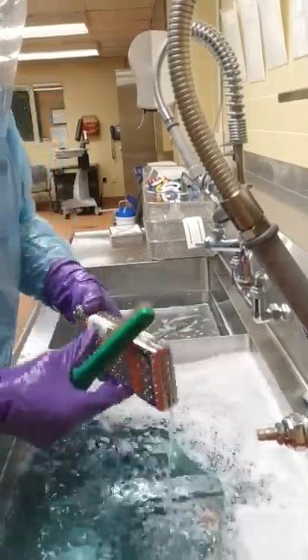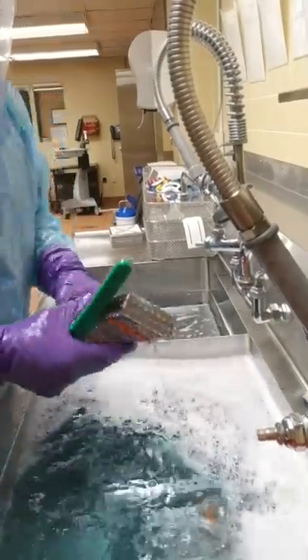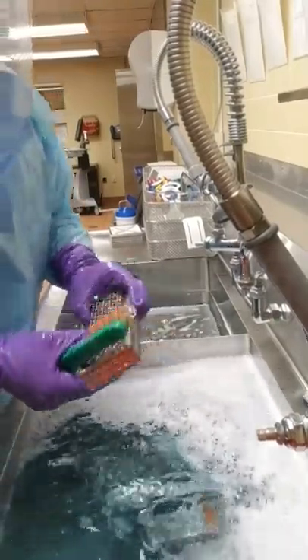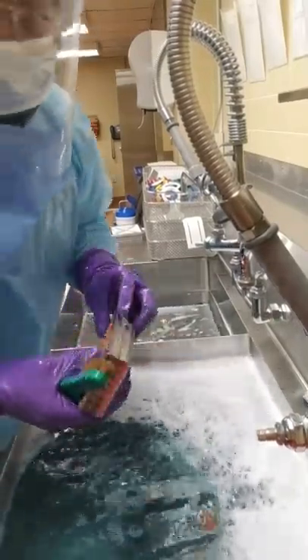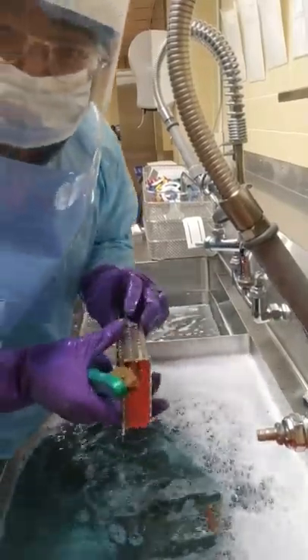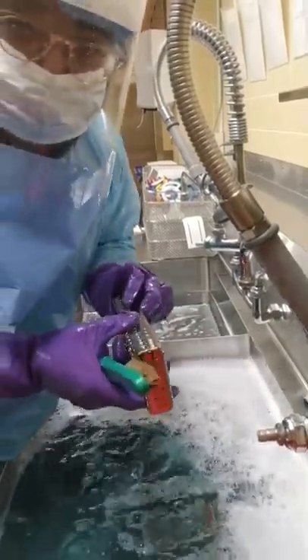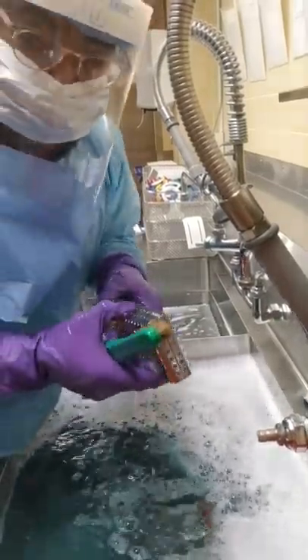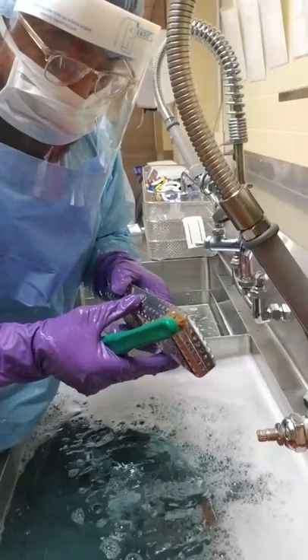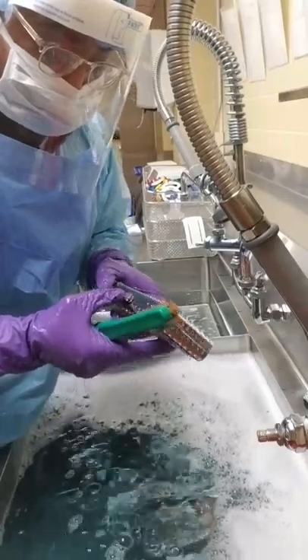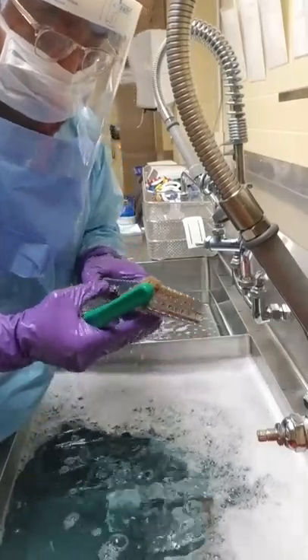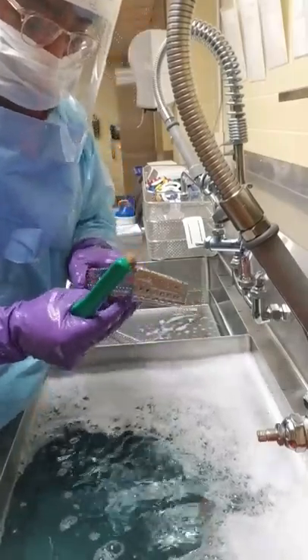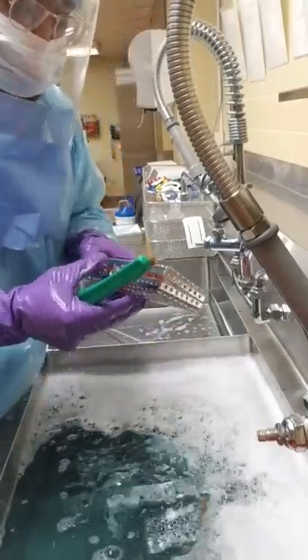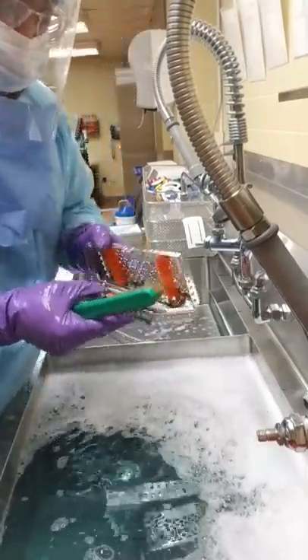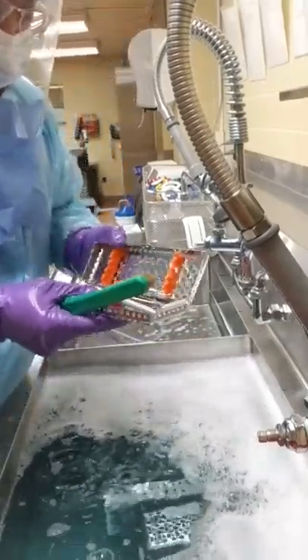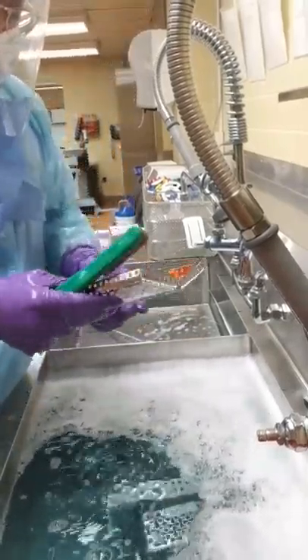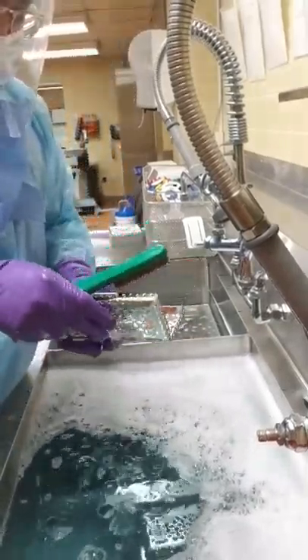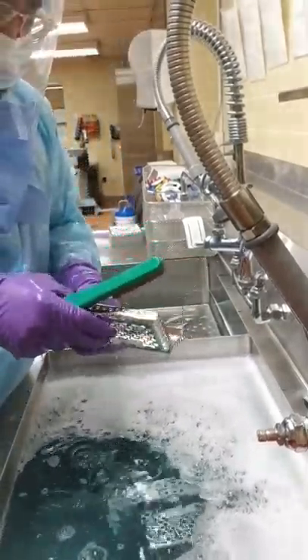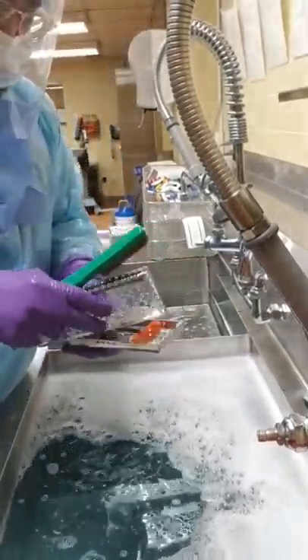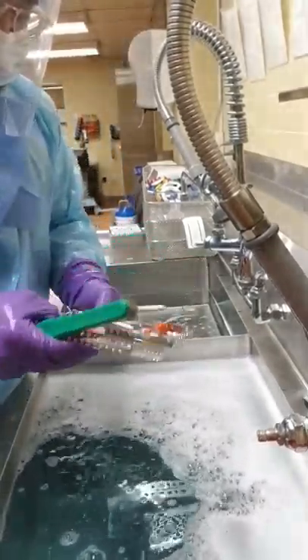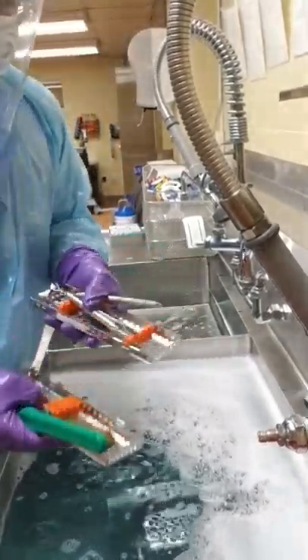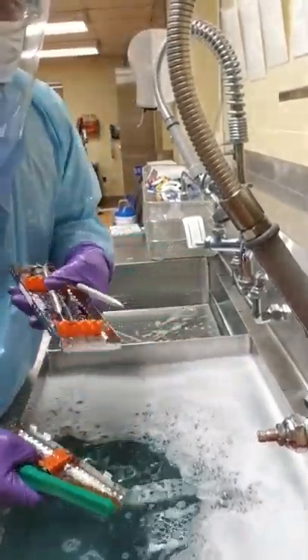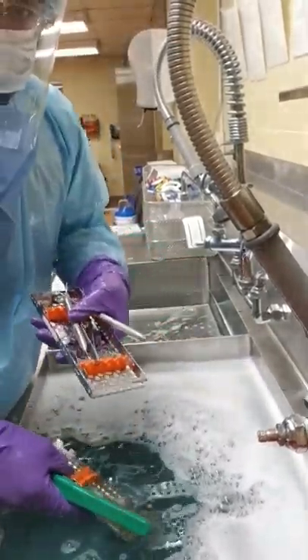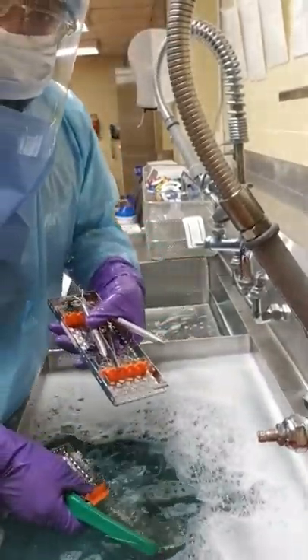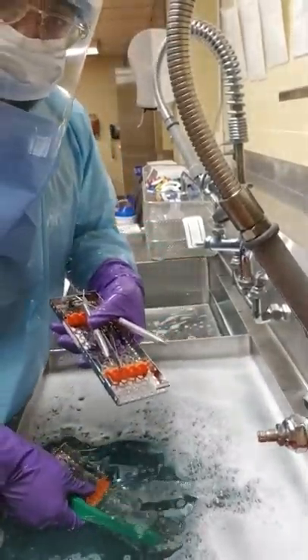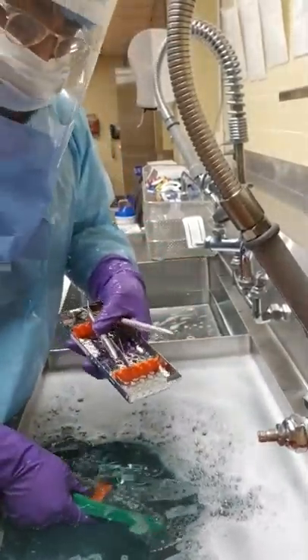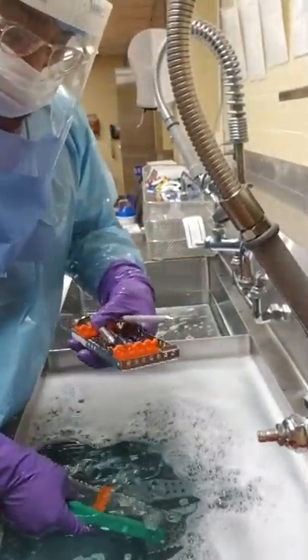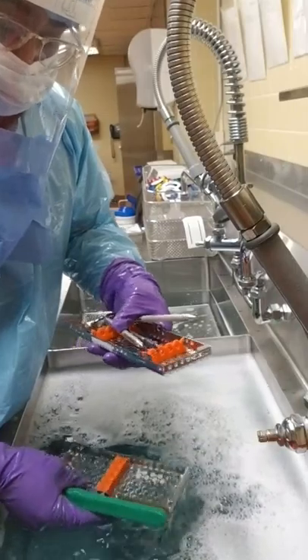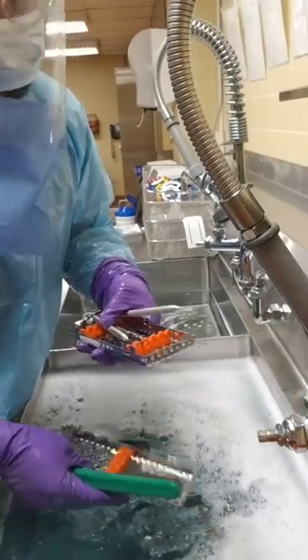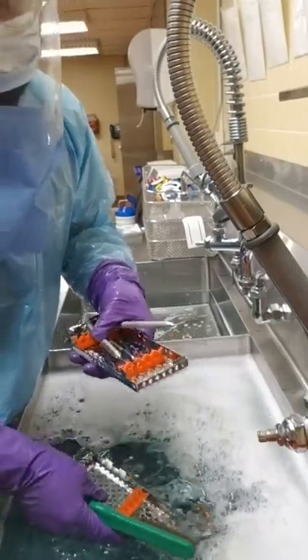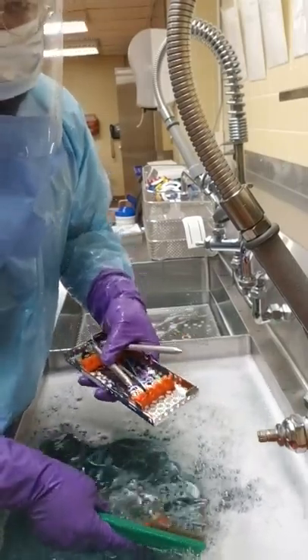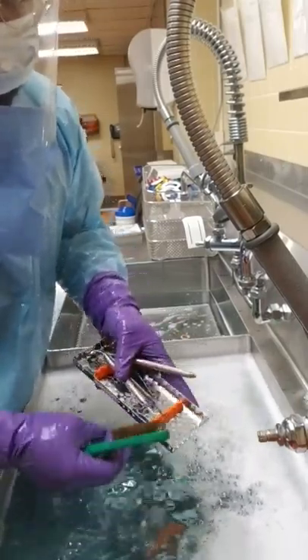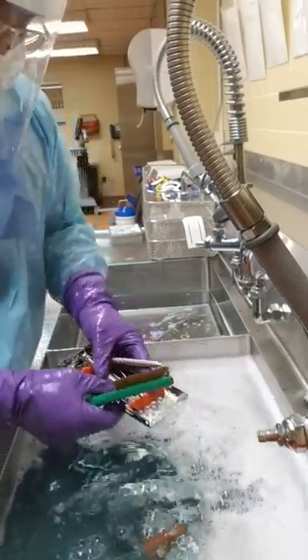This is one of our dental facets and it houses three instruments, and they also have to be brushed.